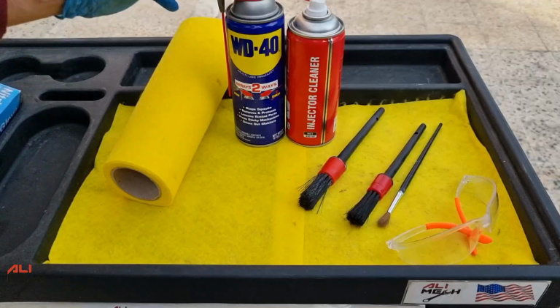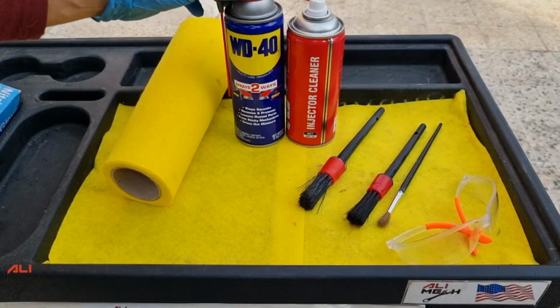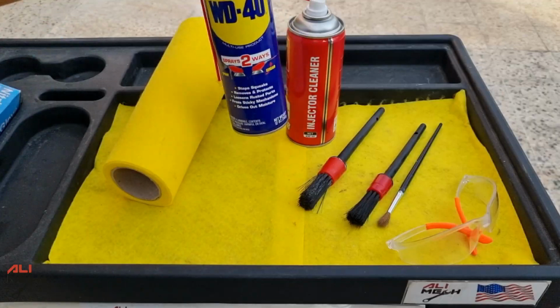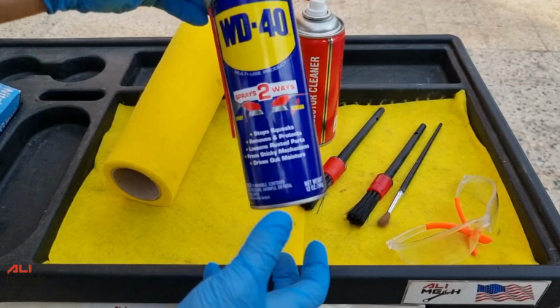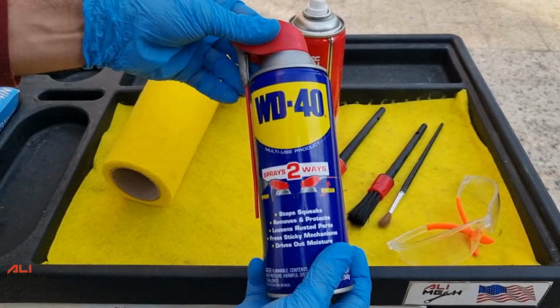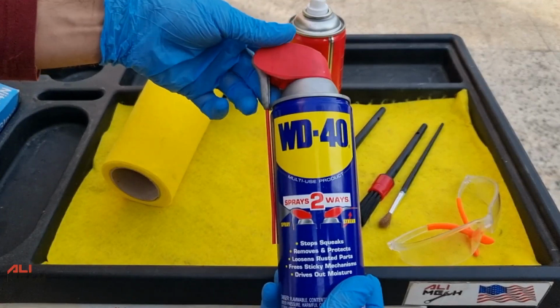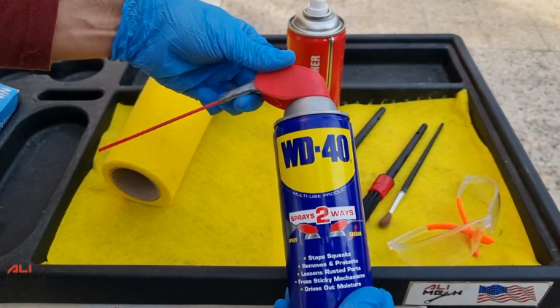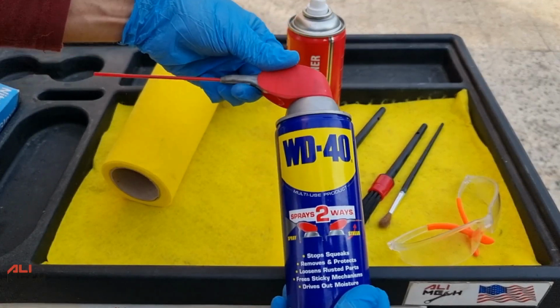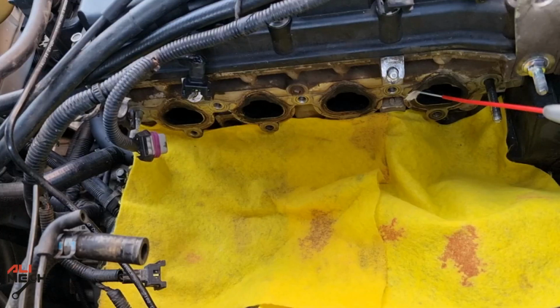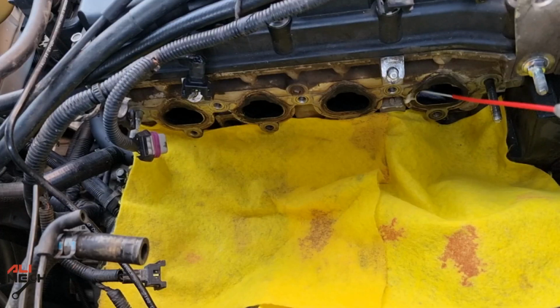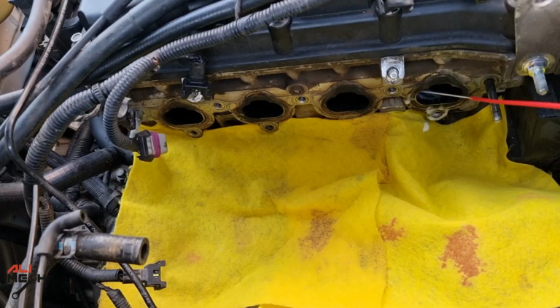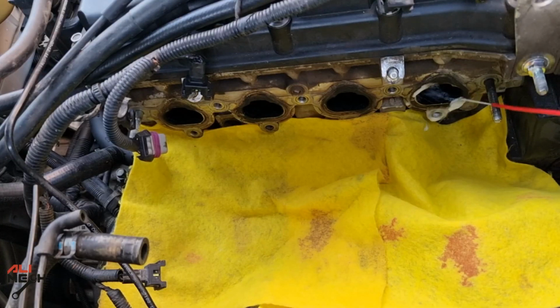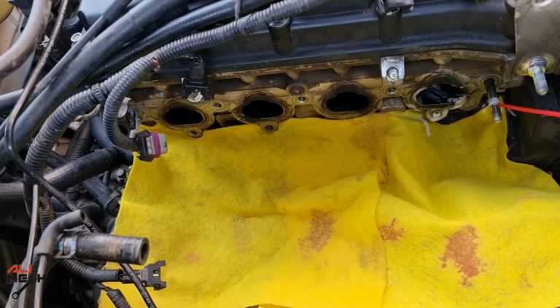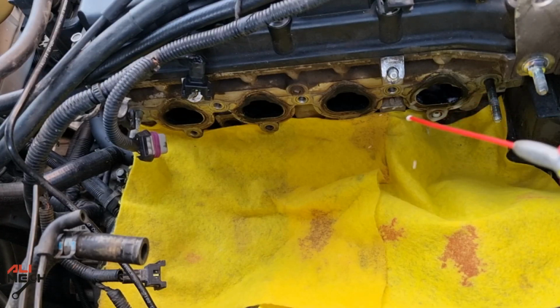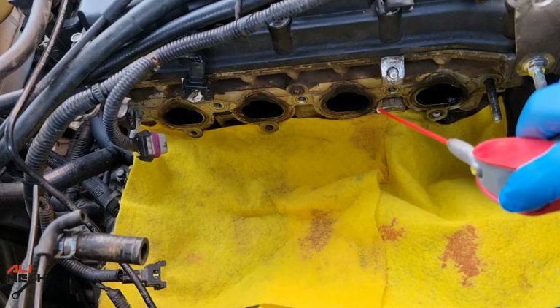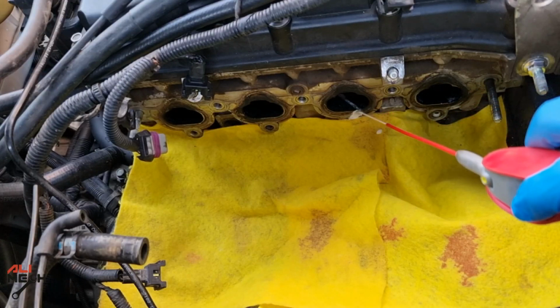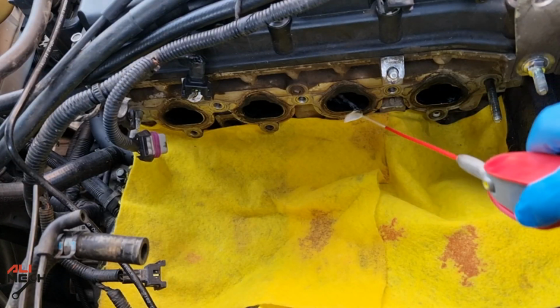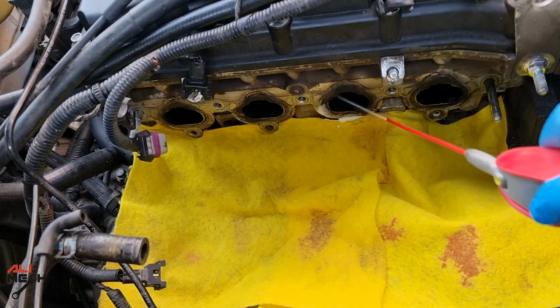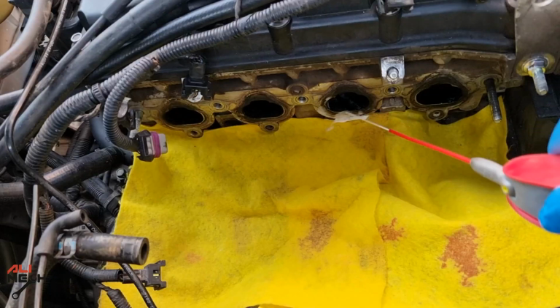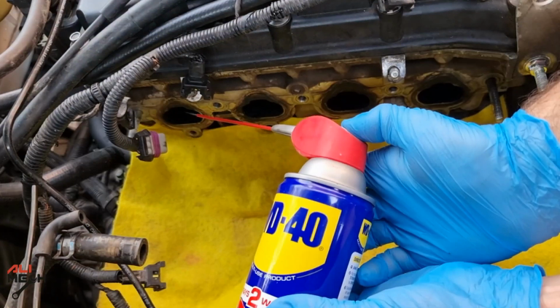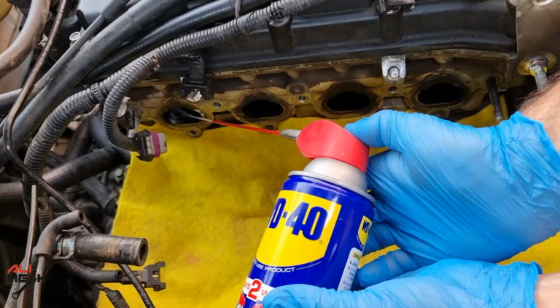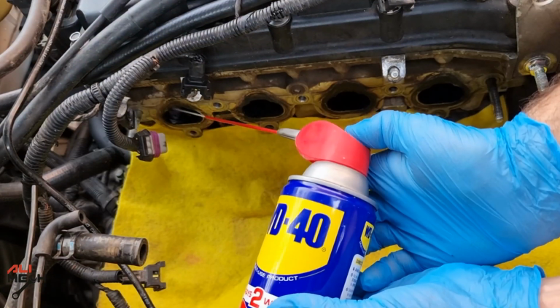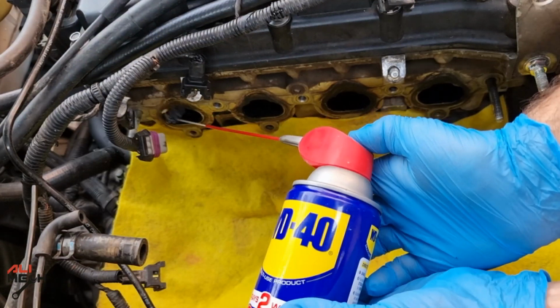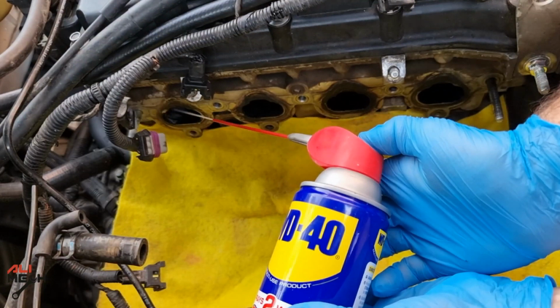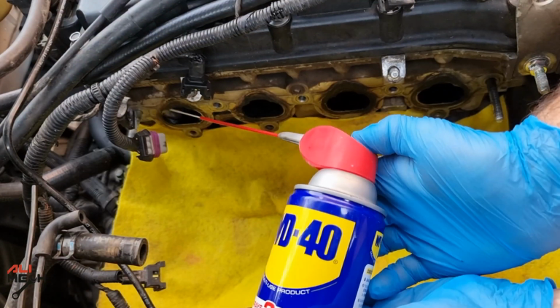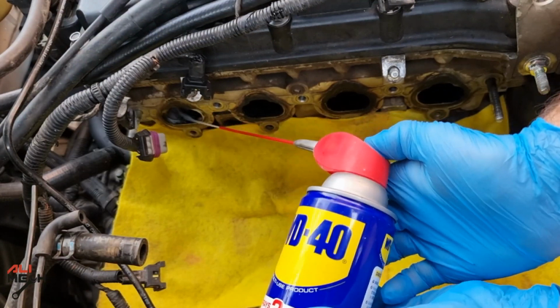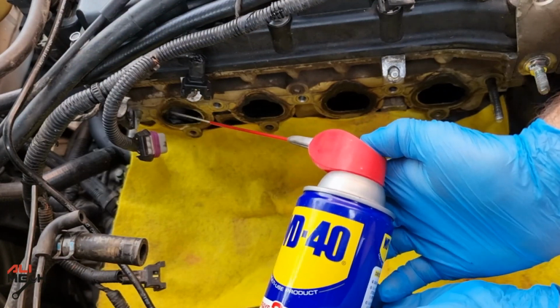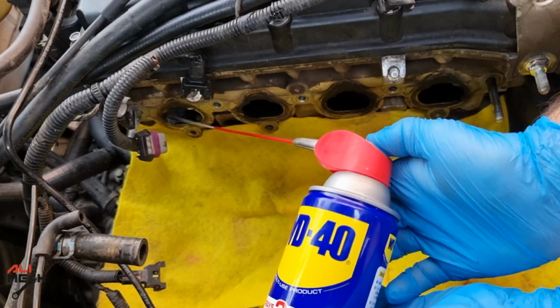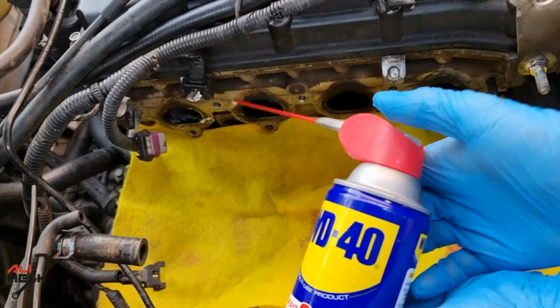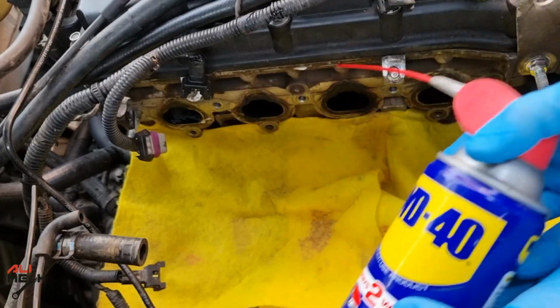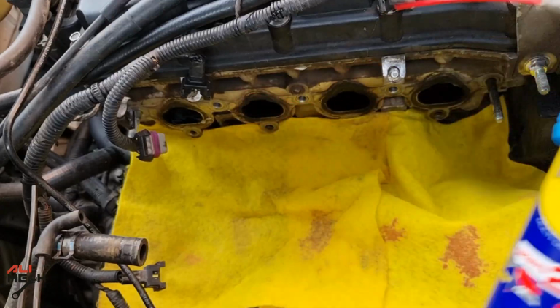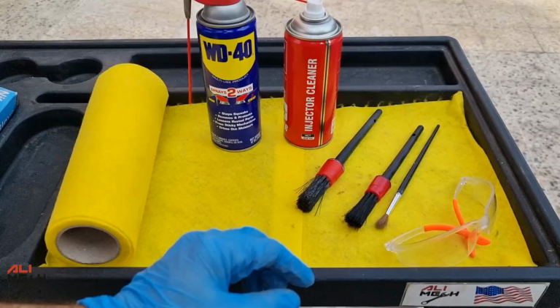Let's start with WD-40. Because WD-40 works as a penetrating fluid, I will spray some on the closed valve cylinders and leave it for a while to loosen up the dirt.